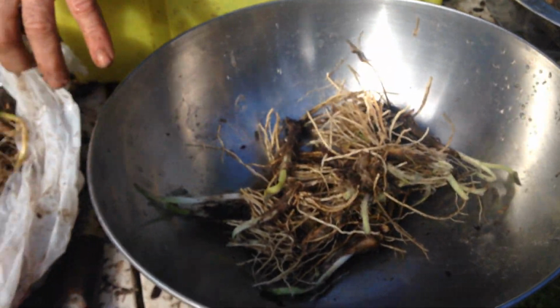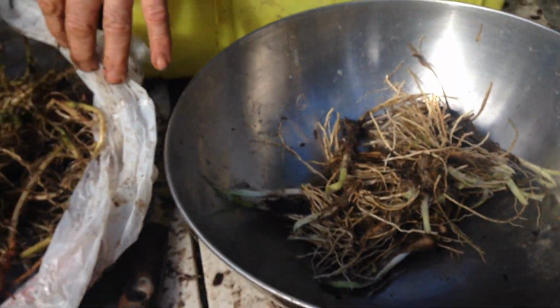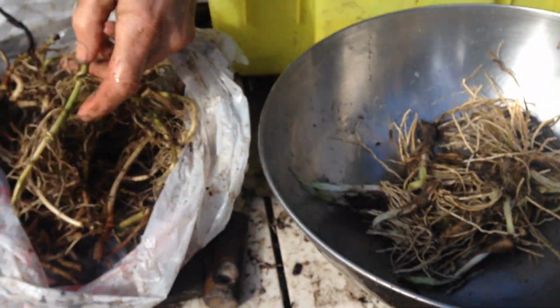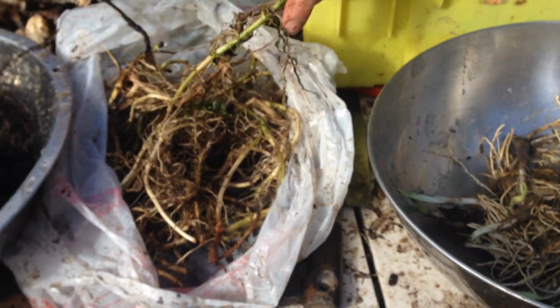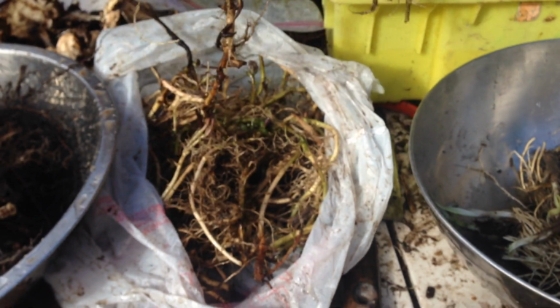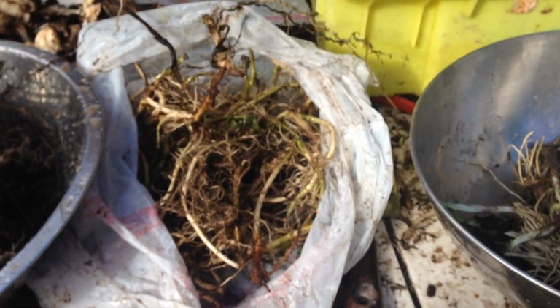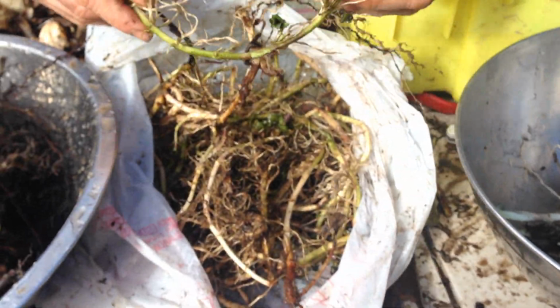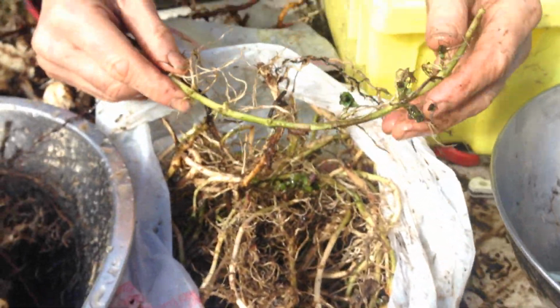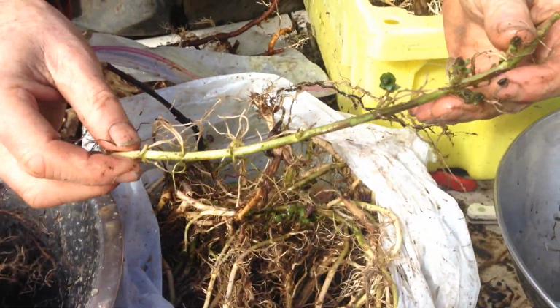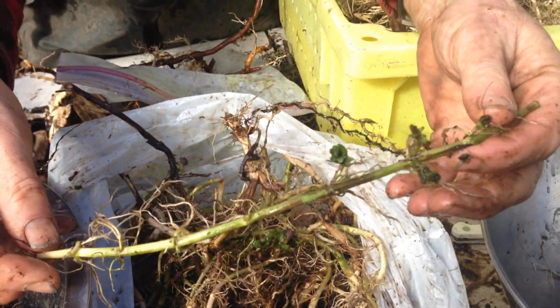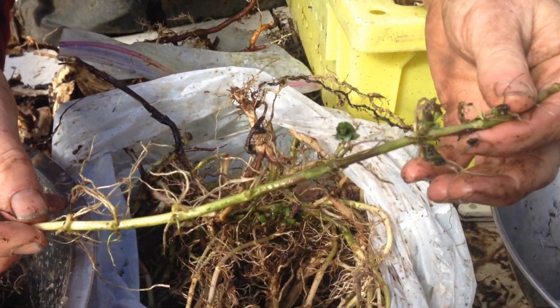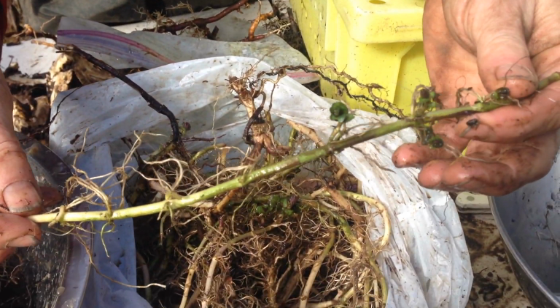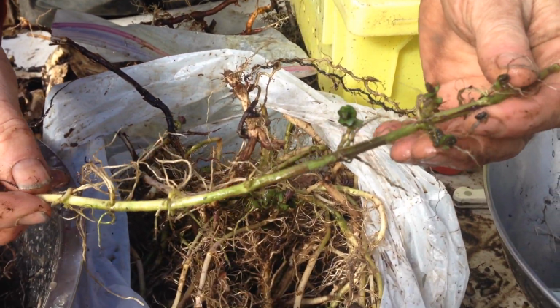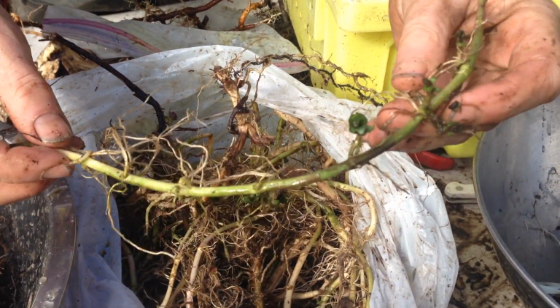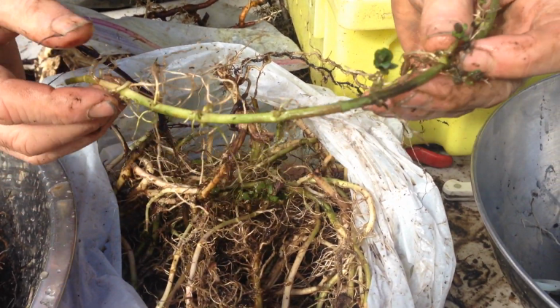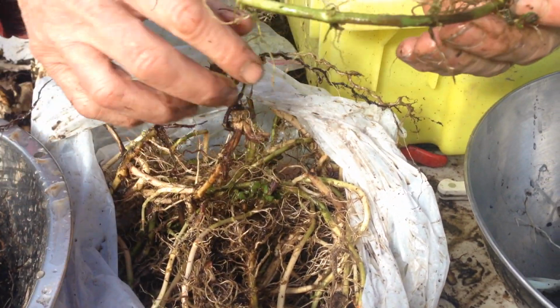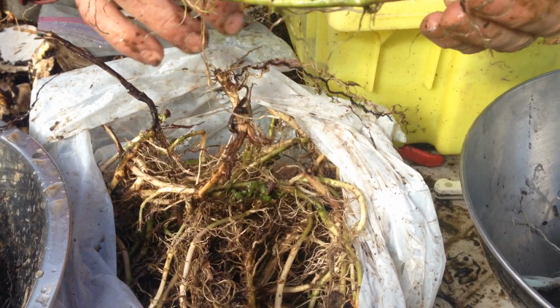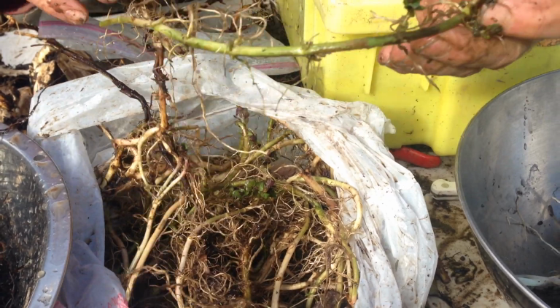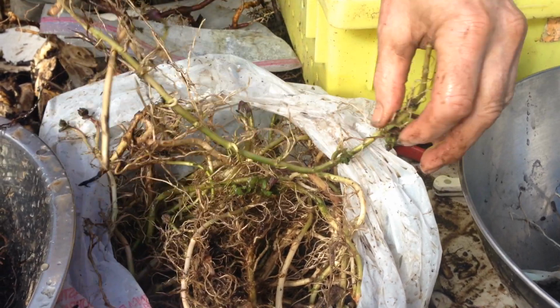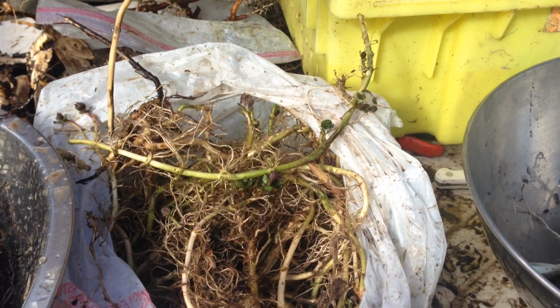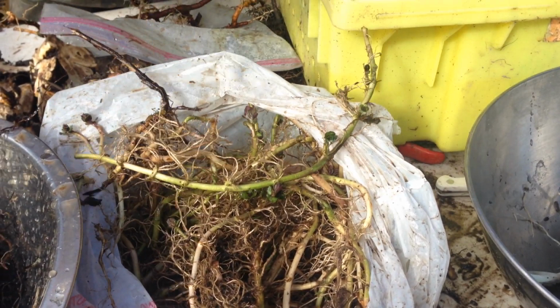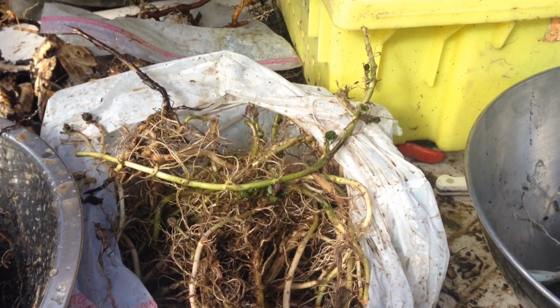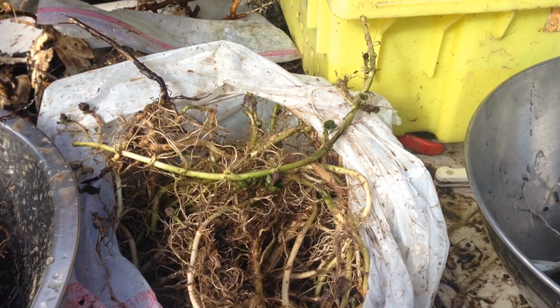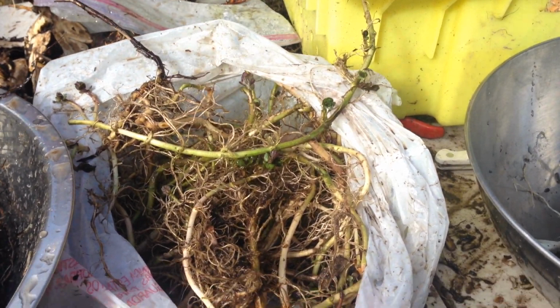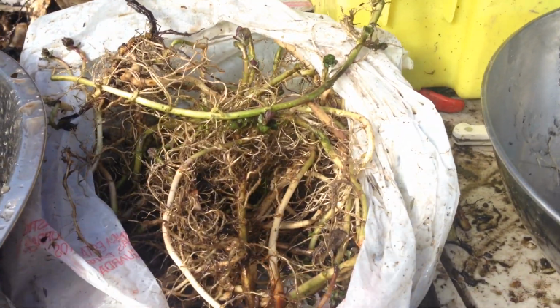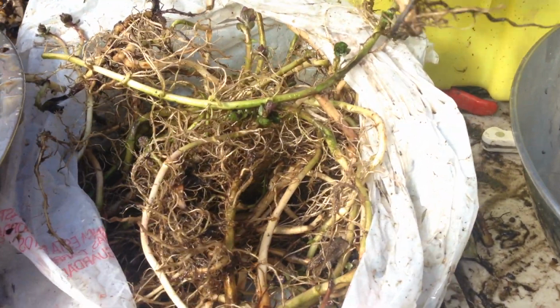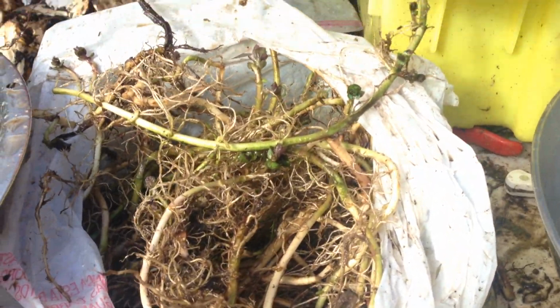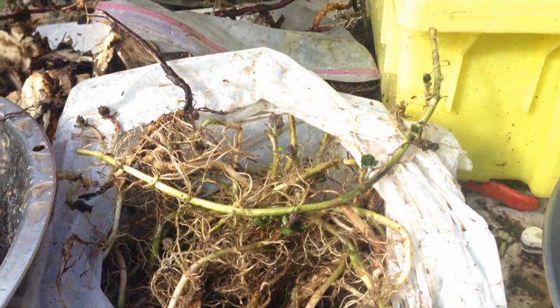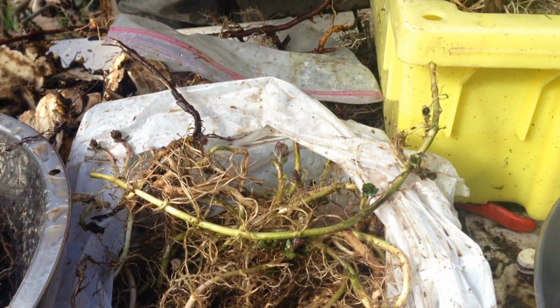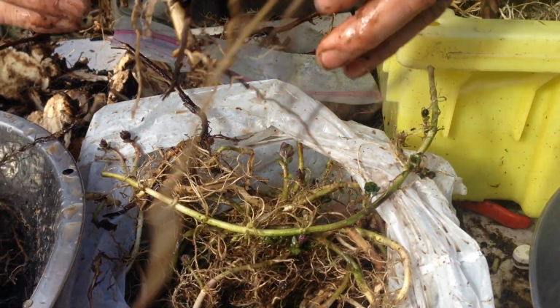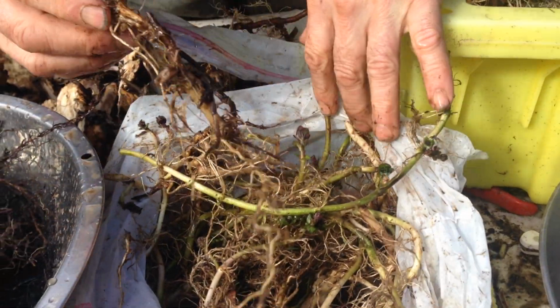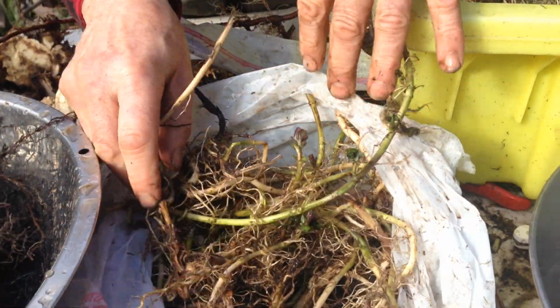This is peppermint rhizomes. Just plant those below the ground. You can see lots of roots and little babies — point the babies up, preferably, when you're planting them. There's a lot of peppermint here, ready to go.